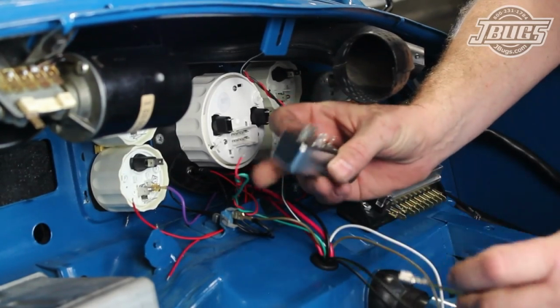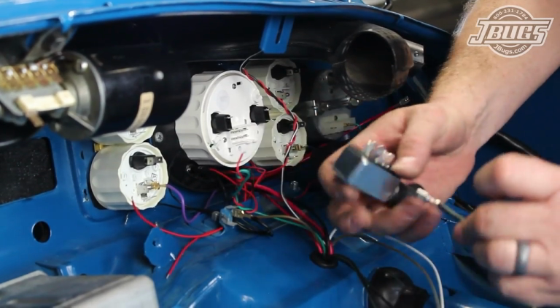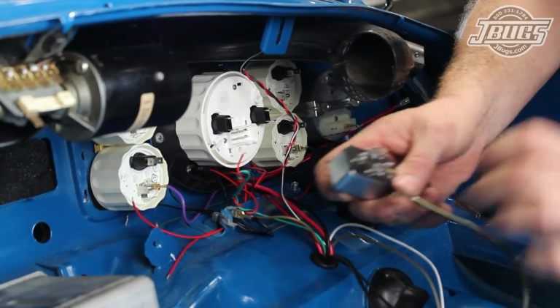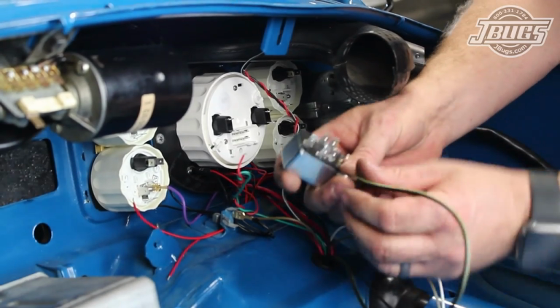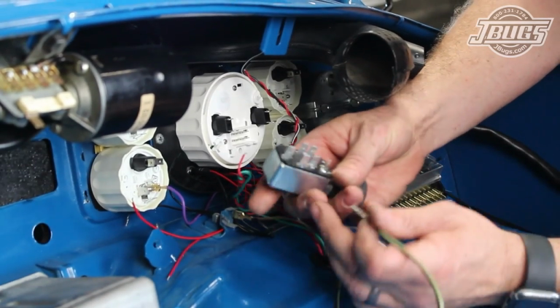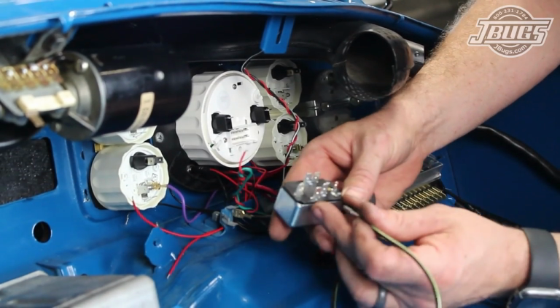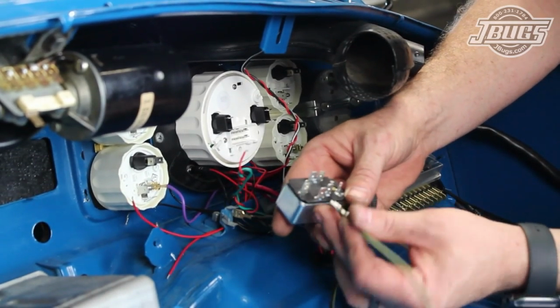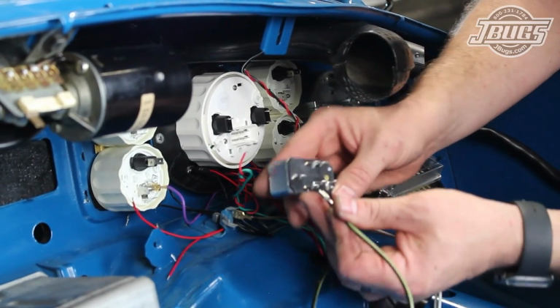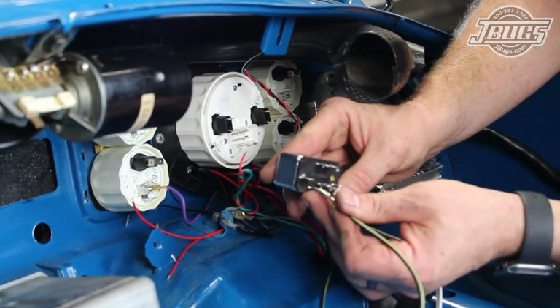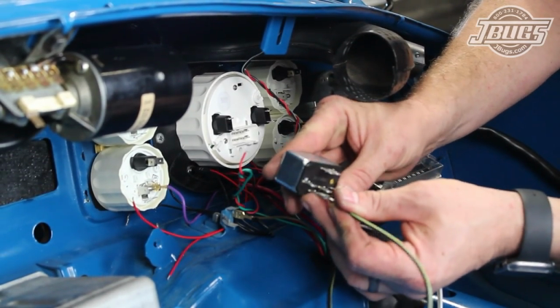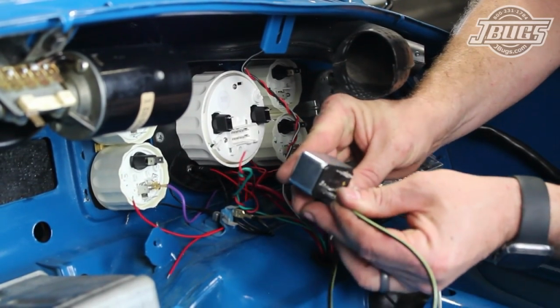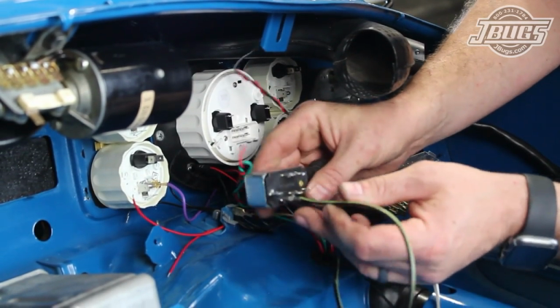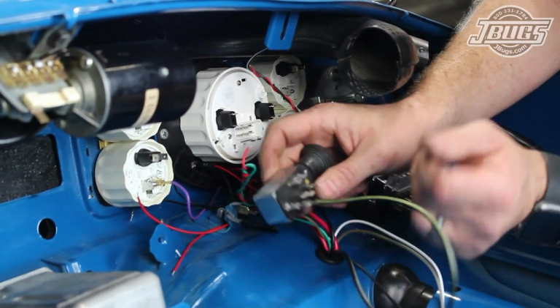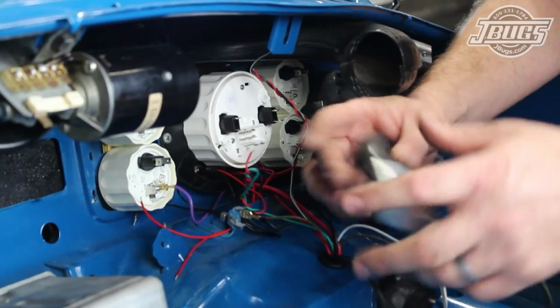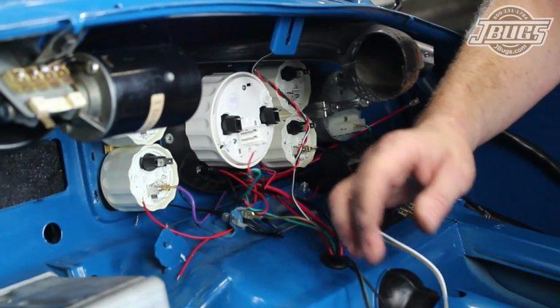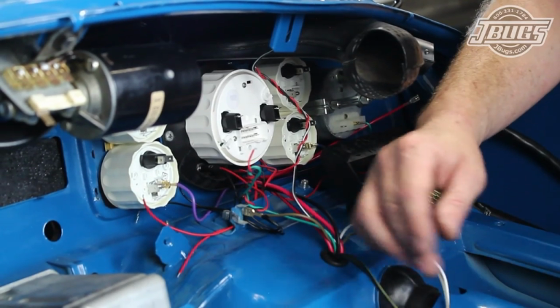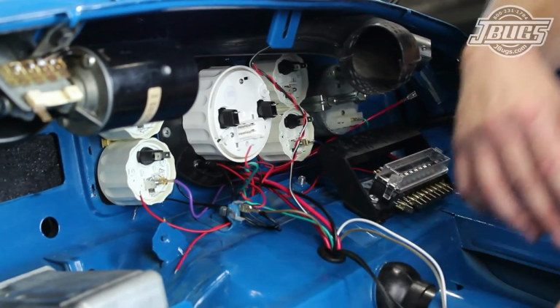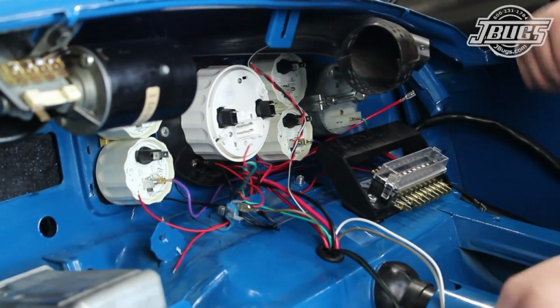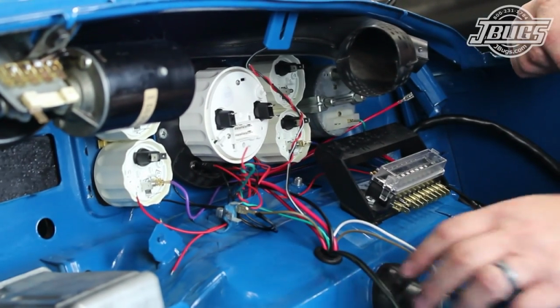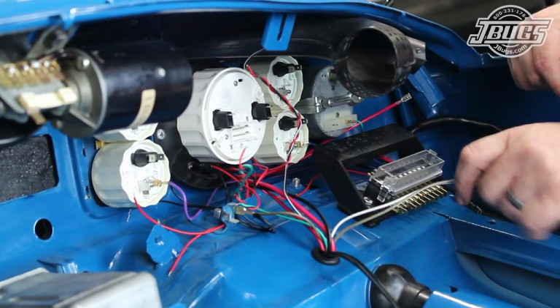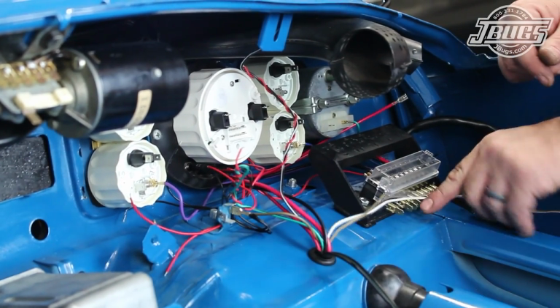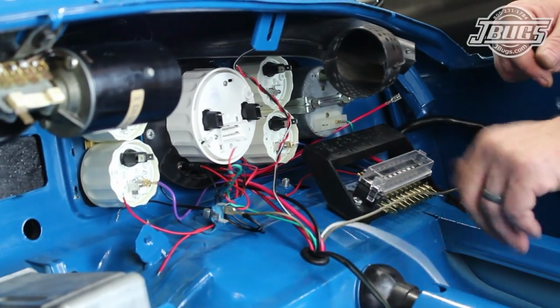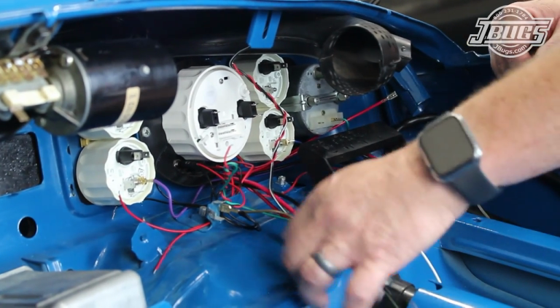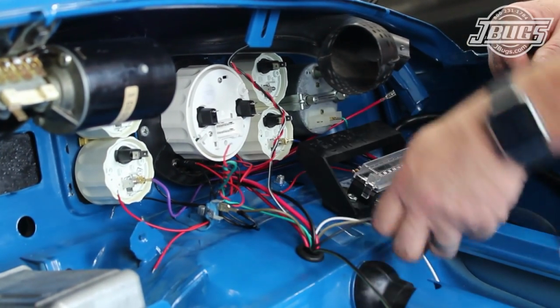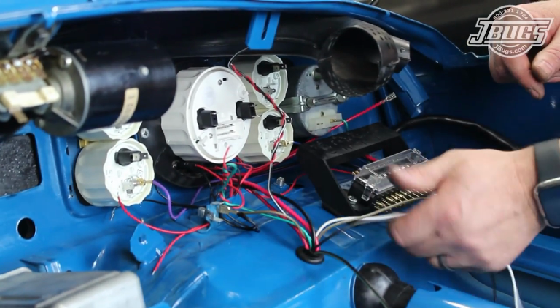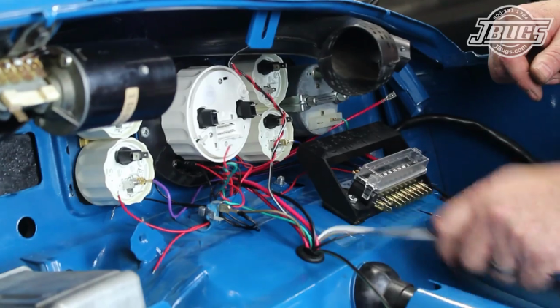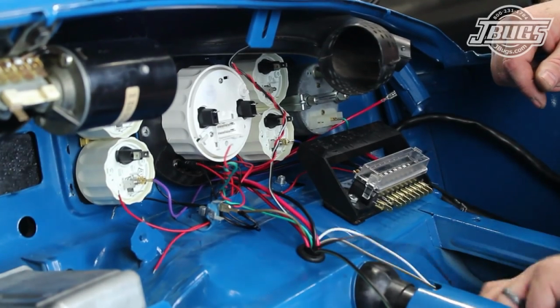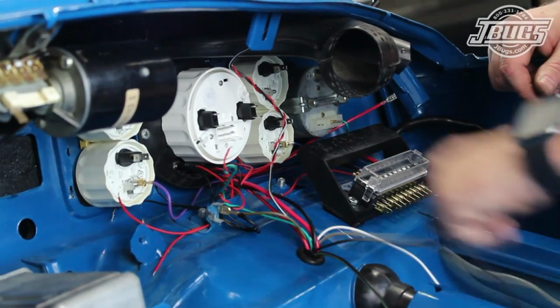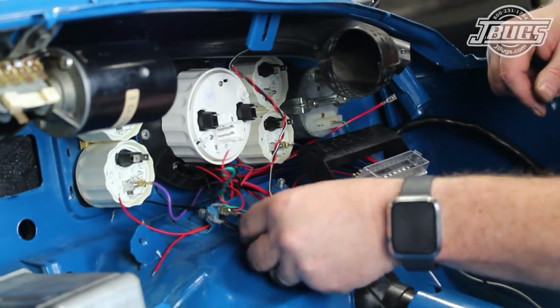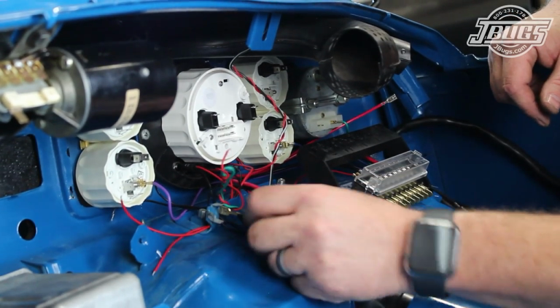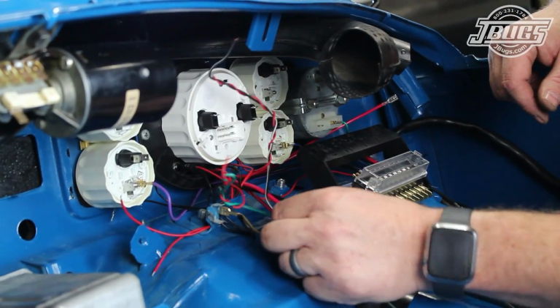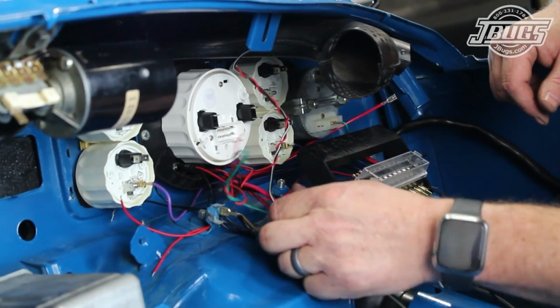The last wire from the steering column harness we'll hook up now is the black and yellow wire, which plugs into the X terminal on the headlight switch. Later, it will plug into a red and black wire with a shrouded connector, but for now this keeps the wire out of the way.